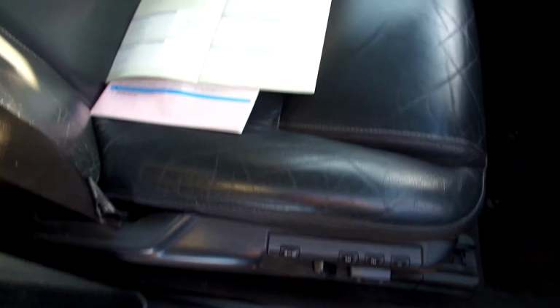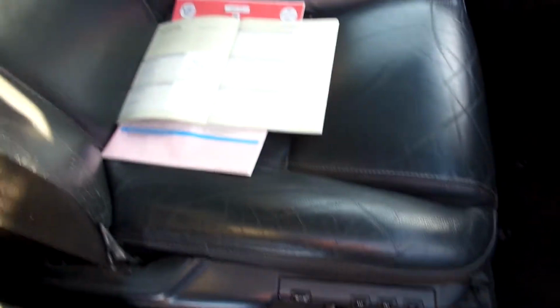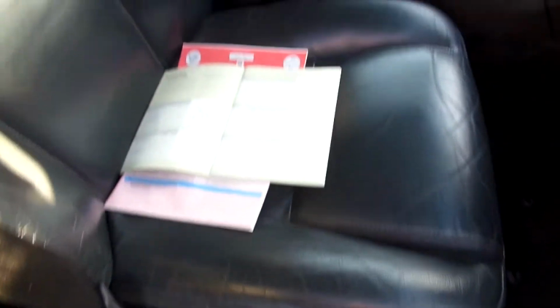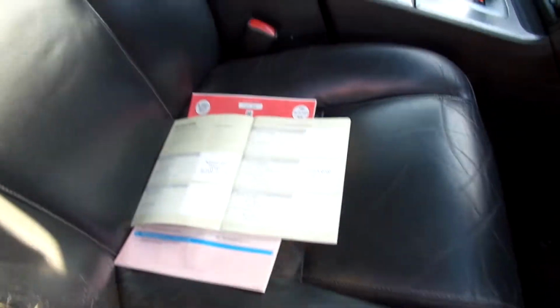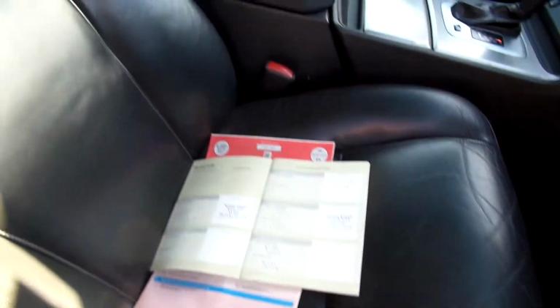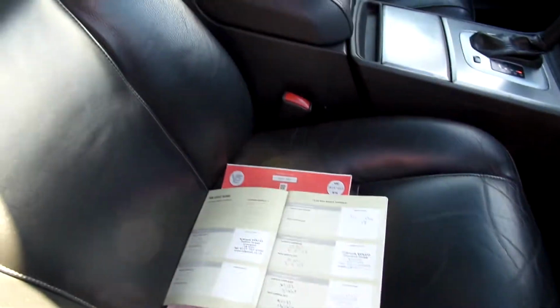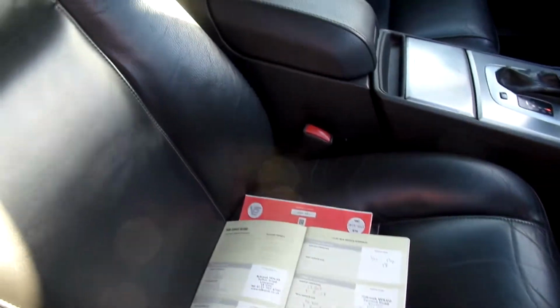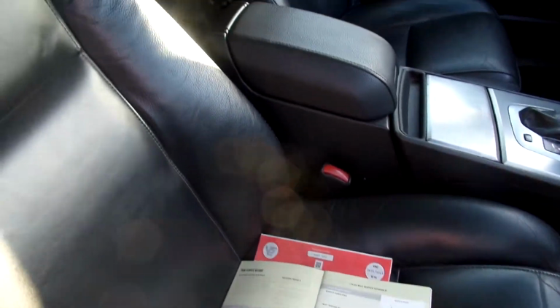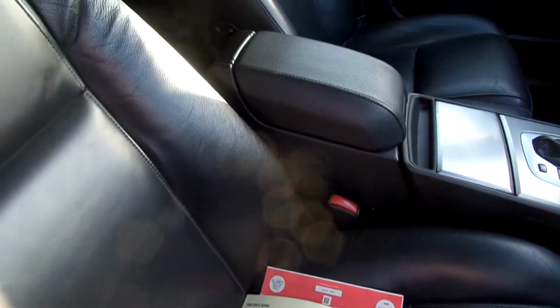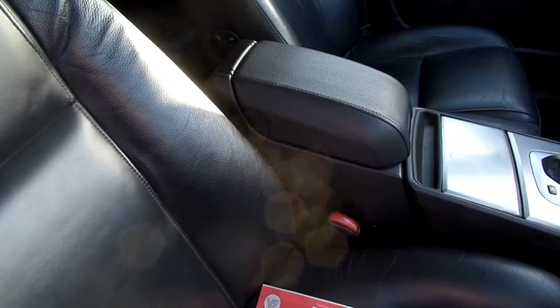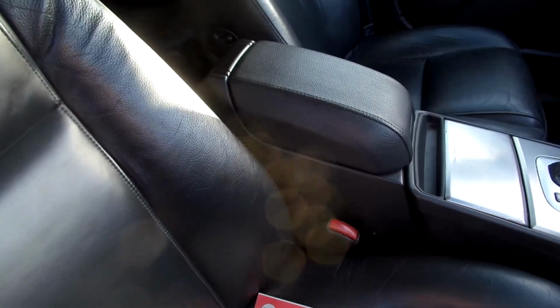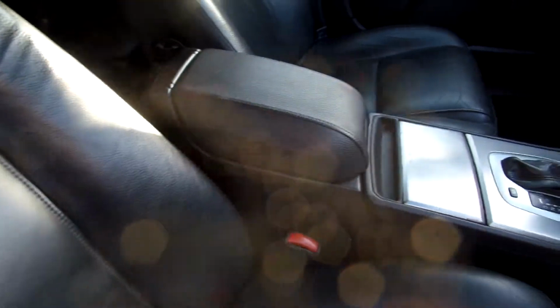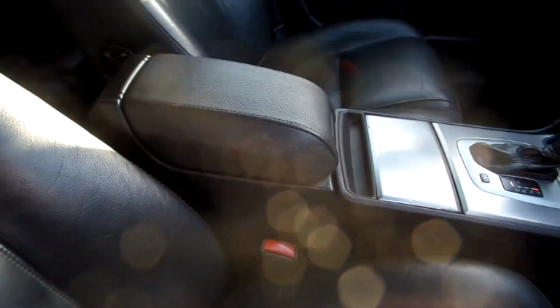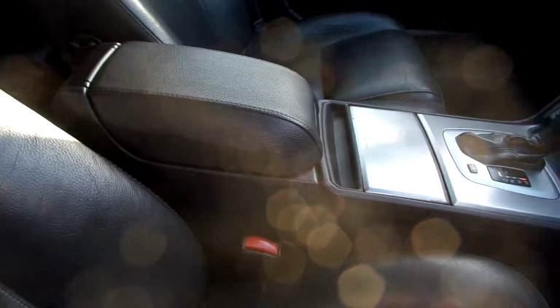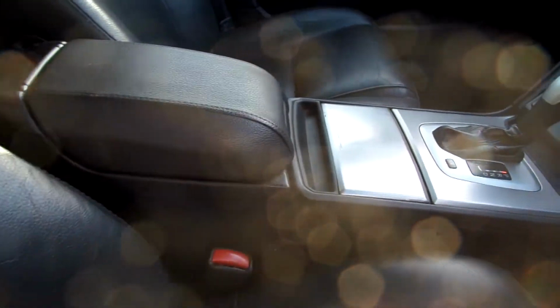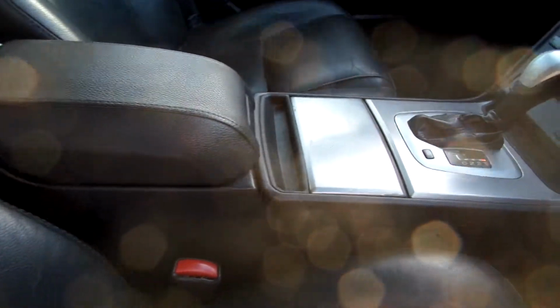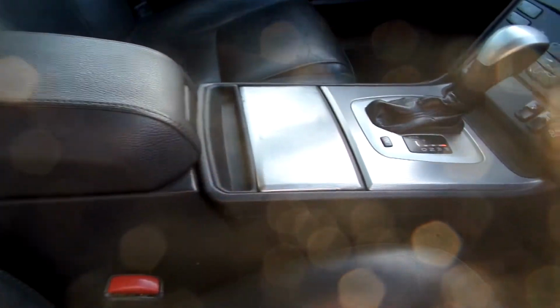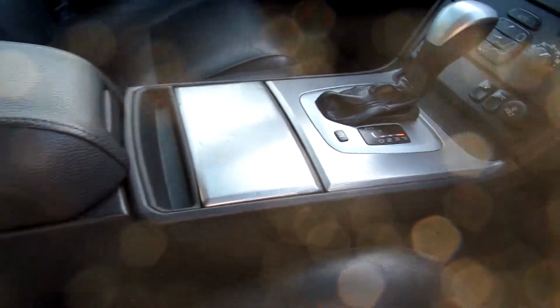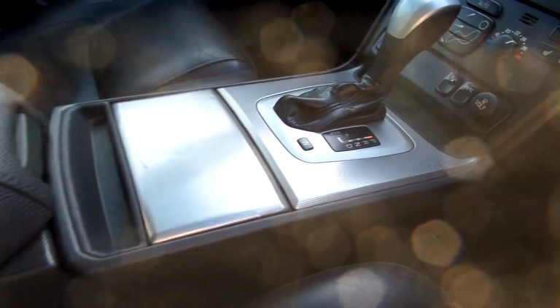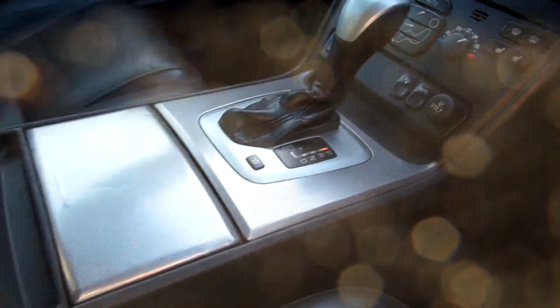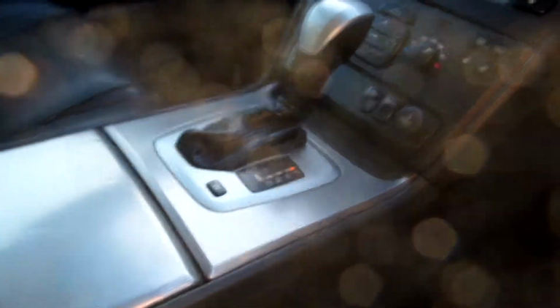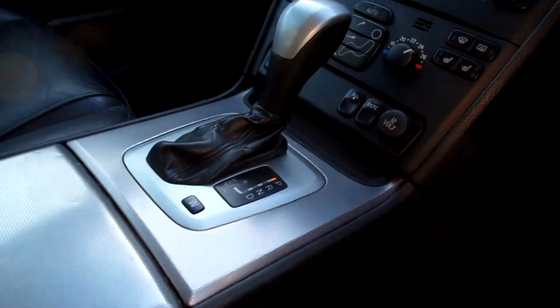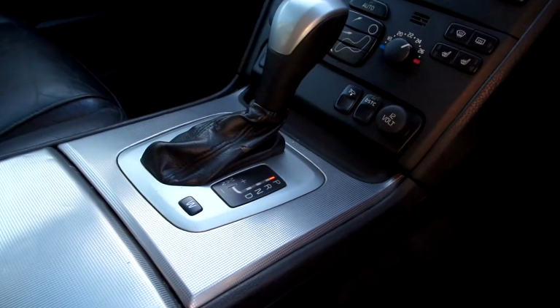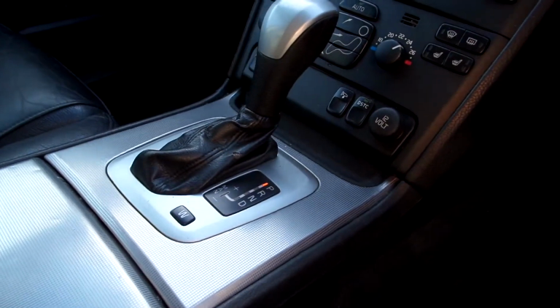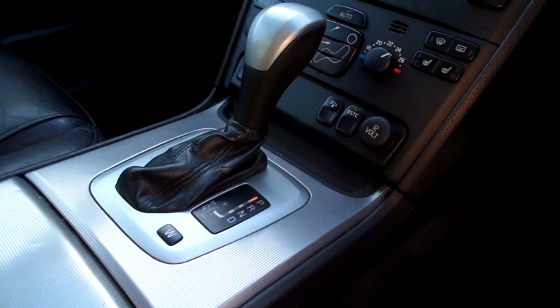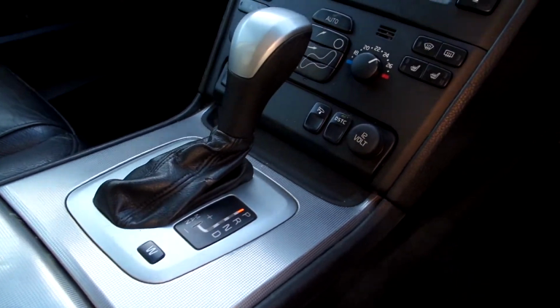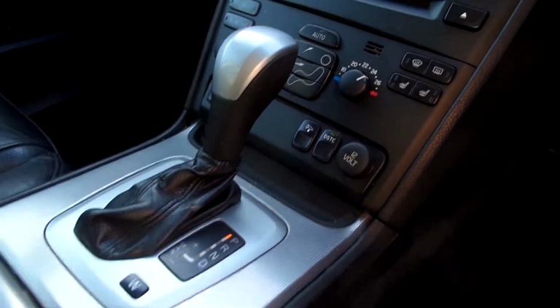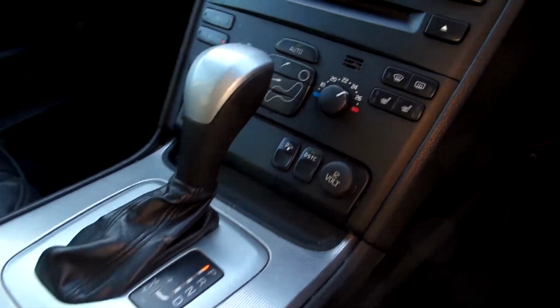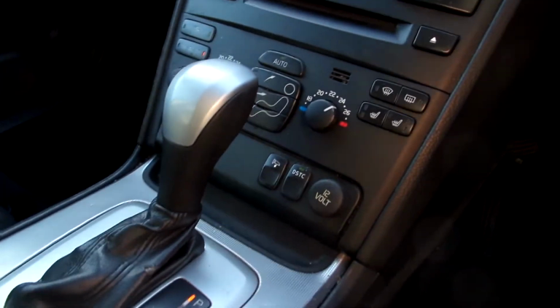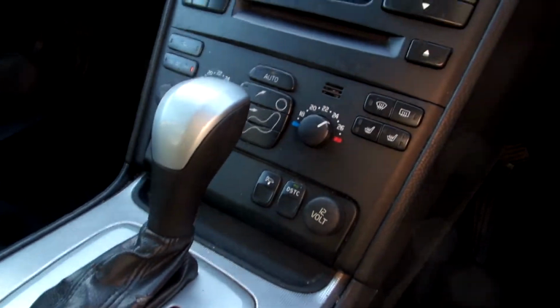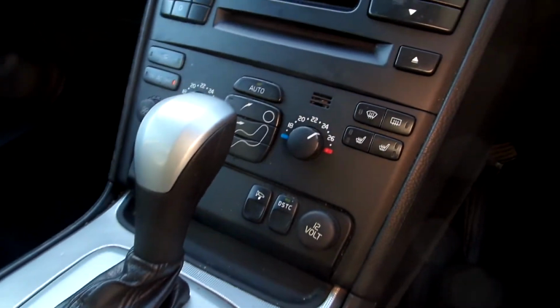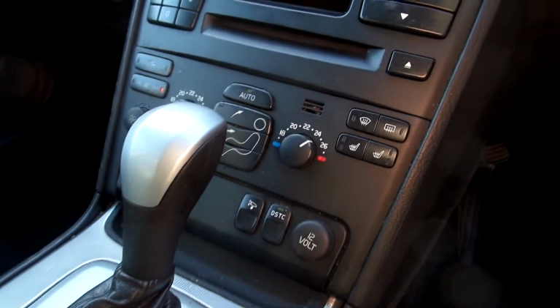In the front, flat leather again. Conditioning's very good. A couple of marks on the centre console and a bit of cracking on the seats.